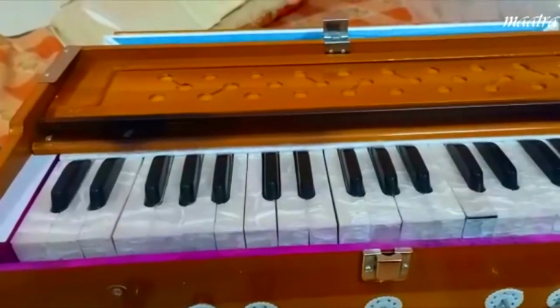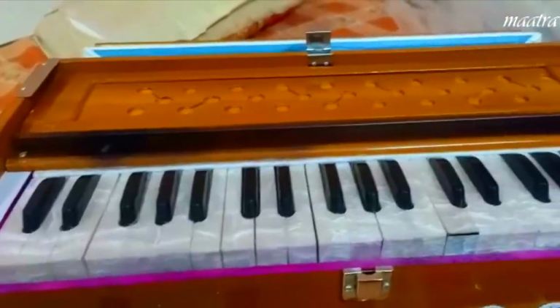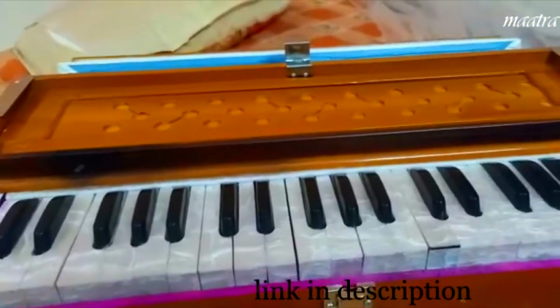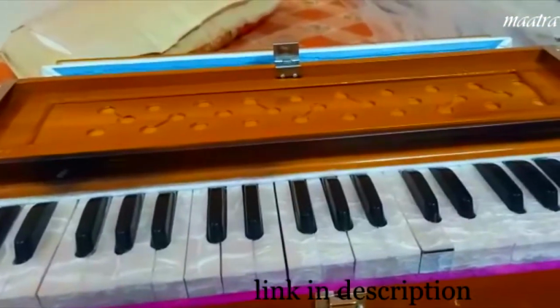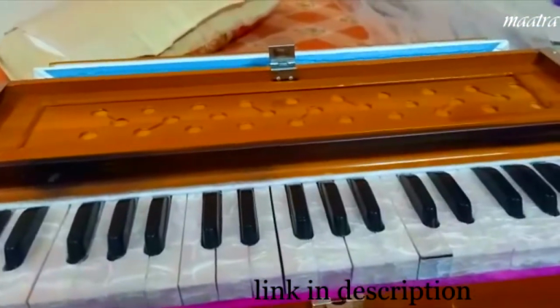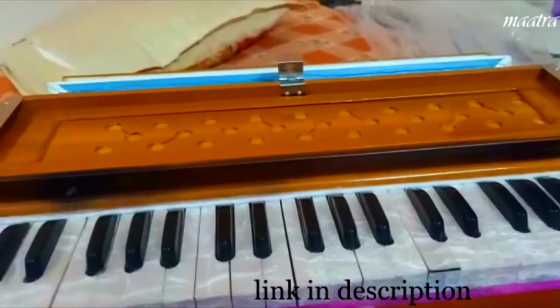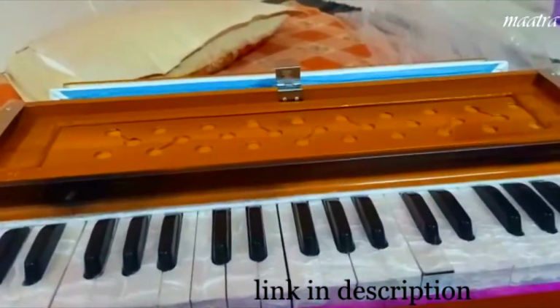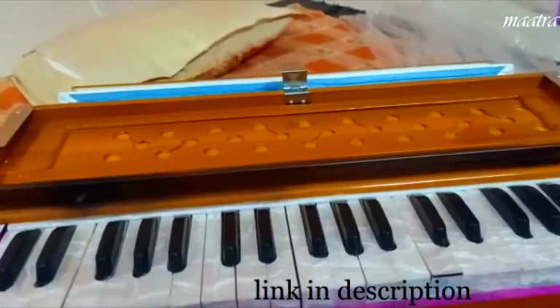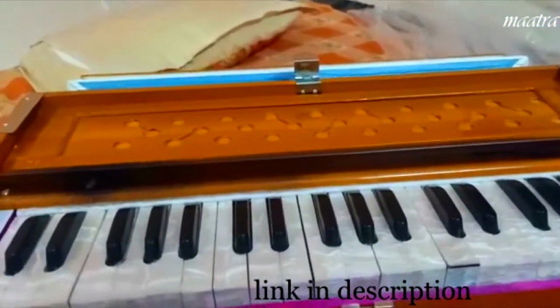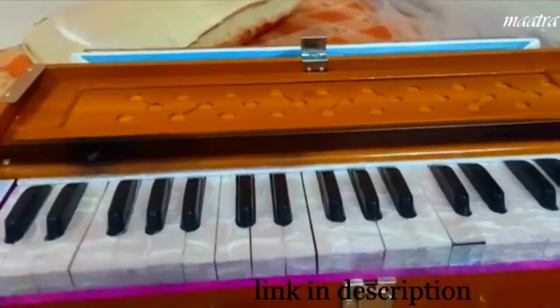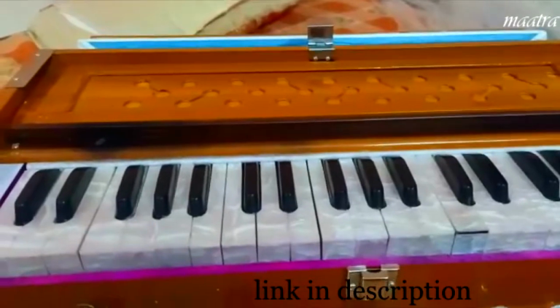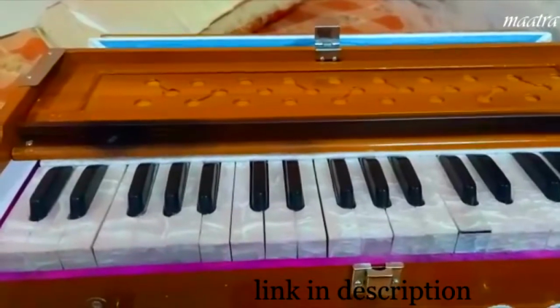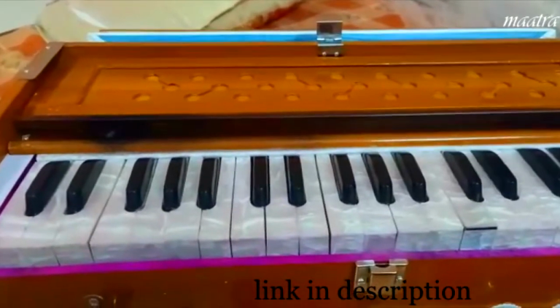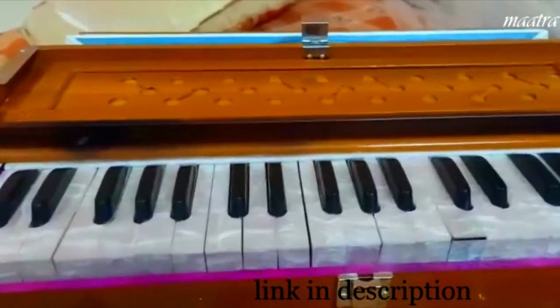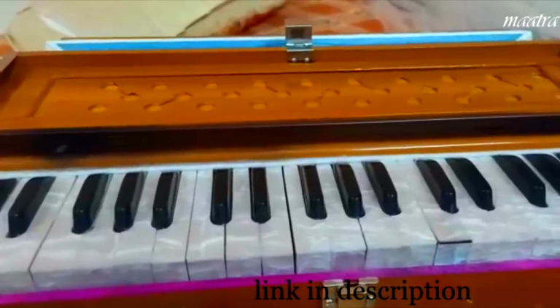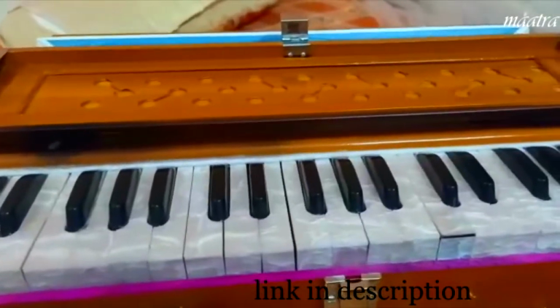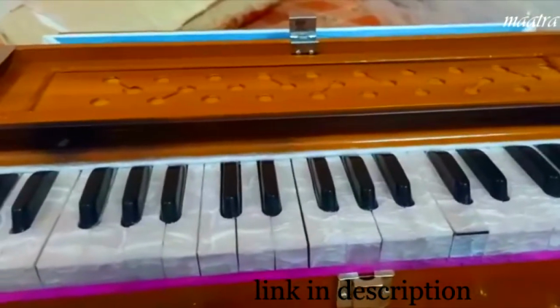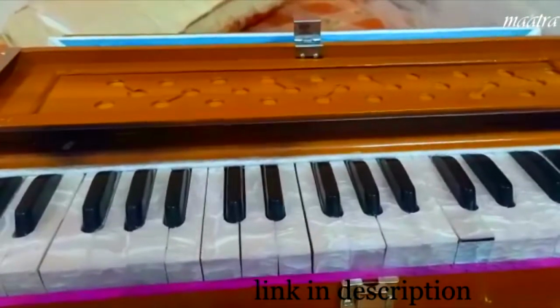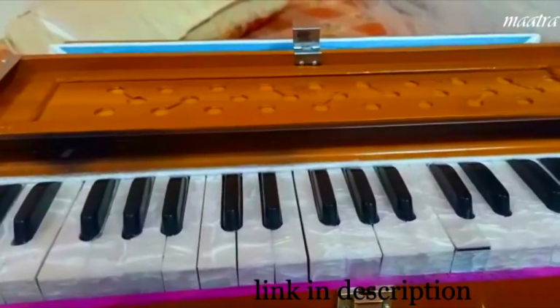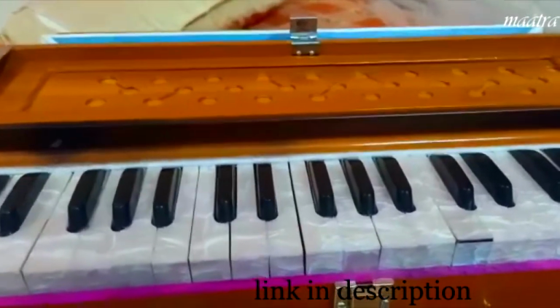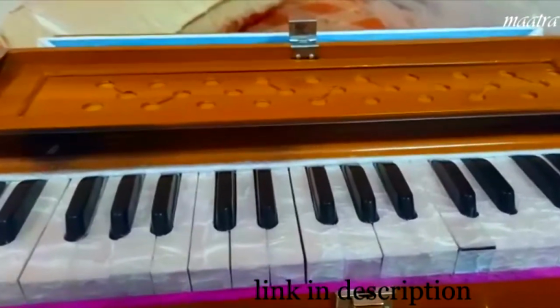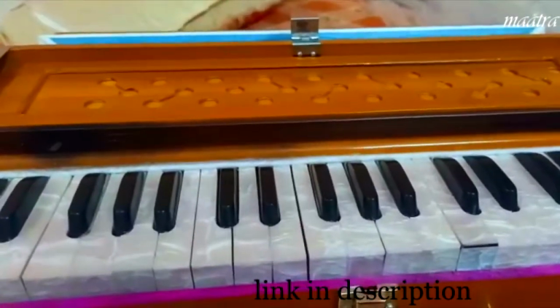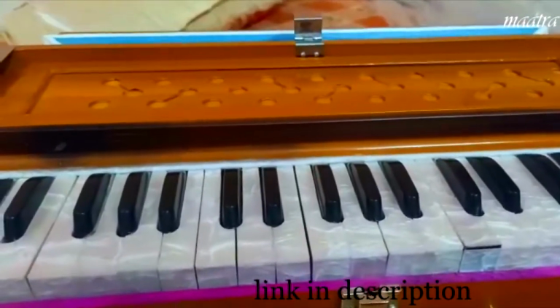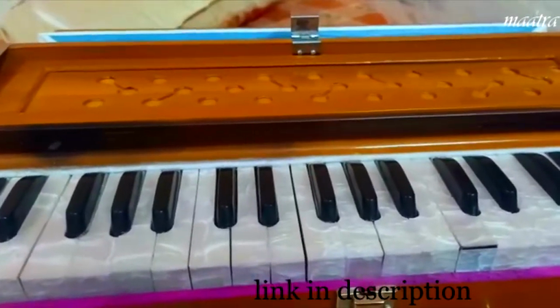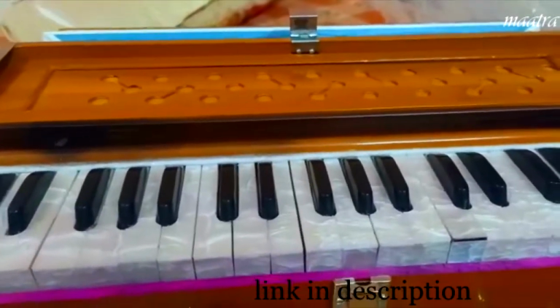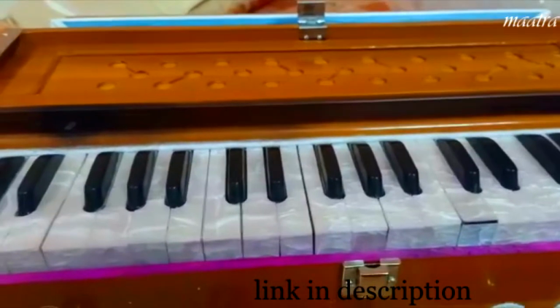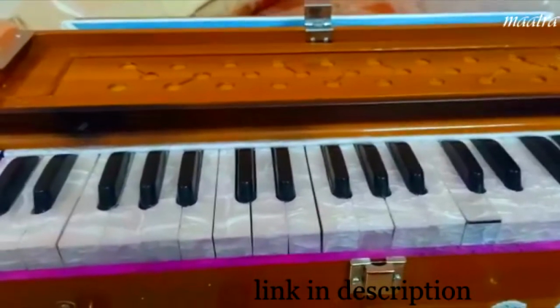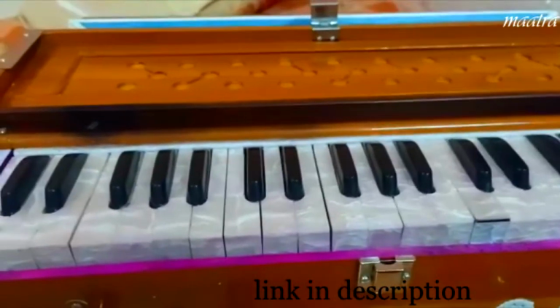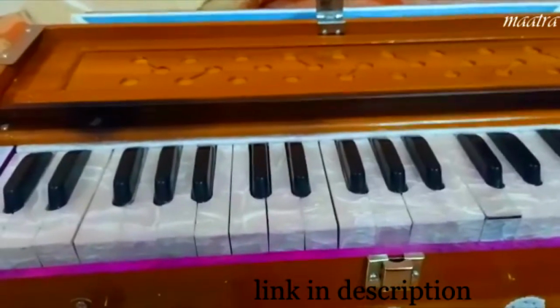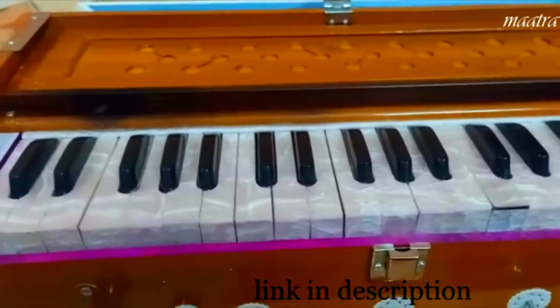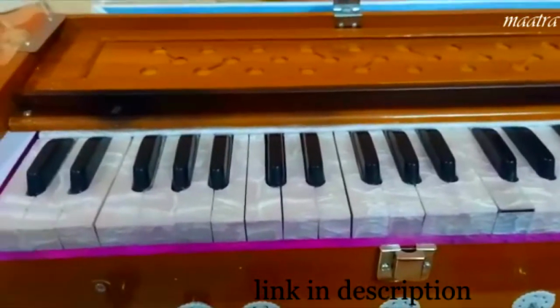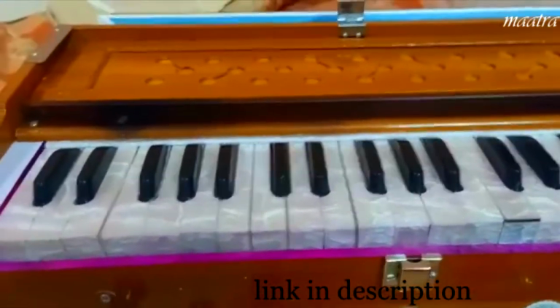Hello friends! Finally, my new harmonium has come. I opened the box just now. It was a little late, but it was okay.